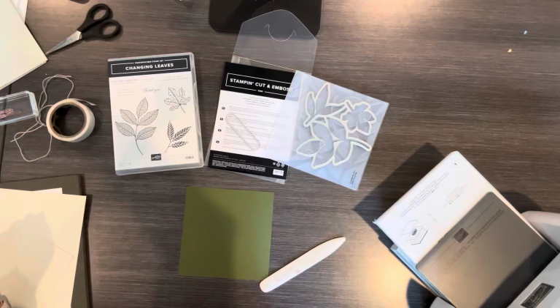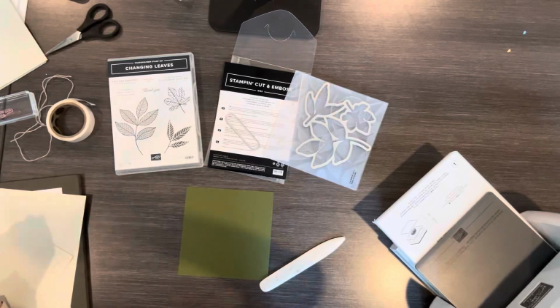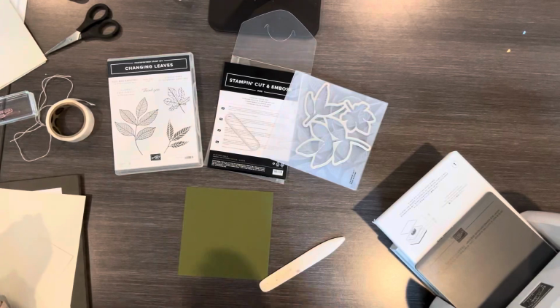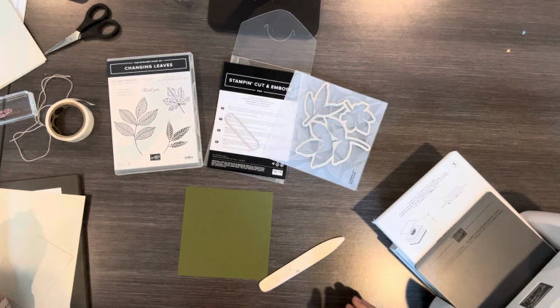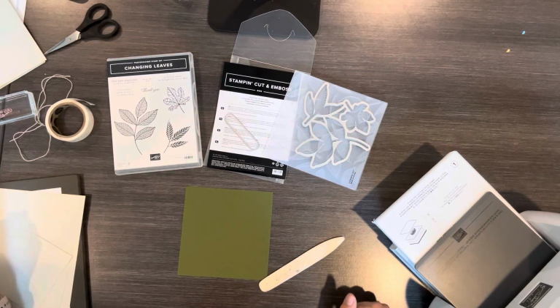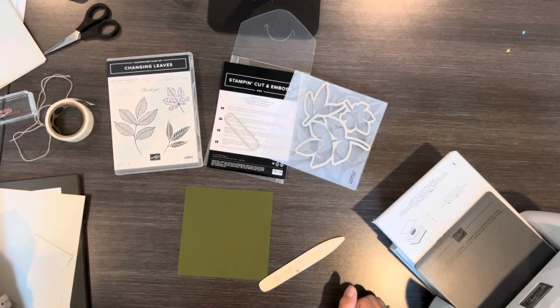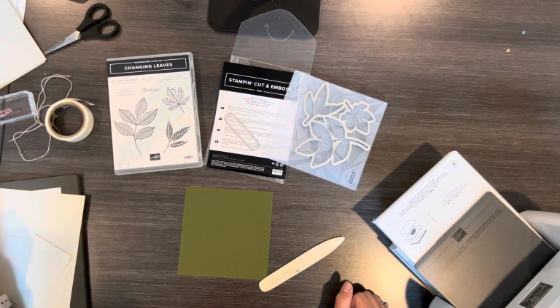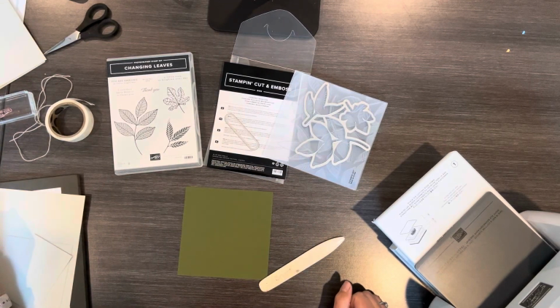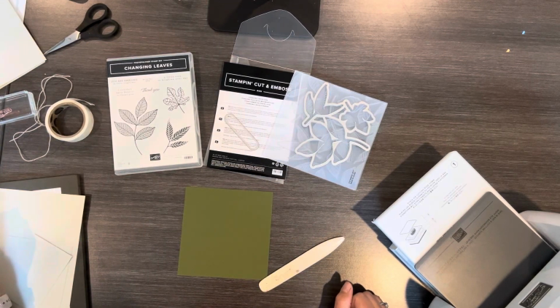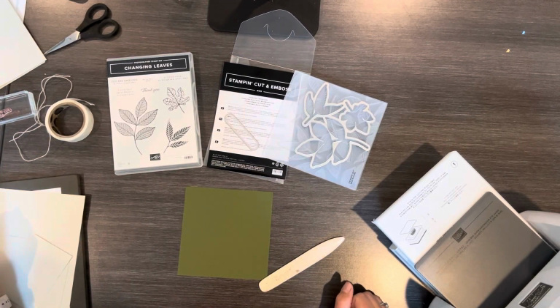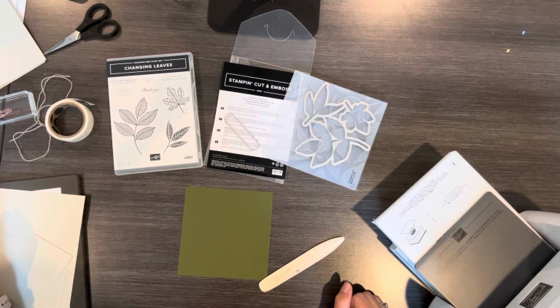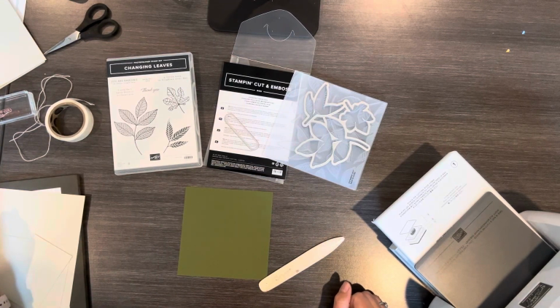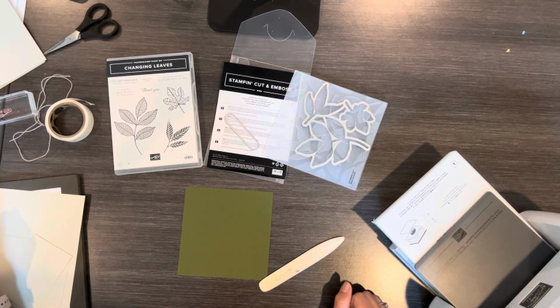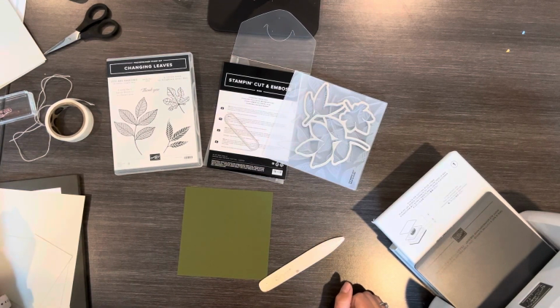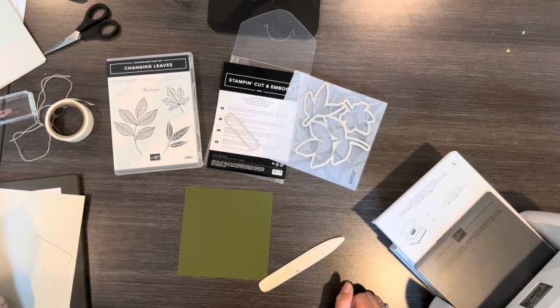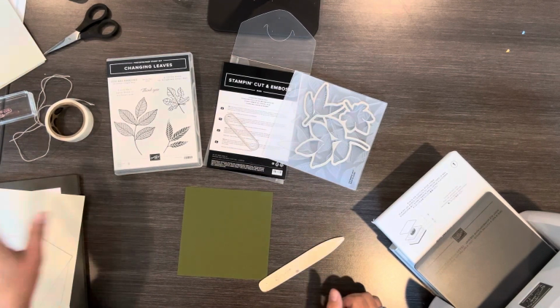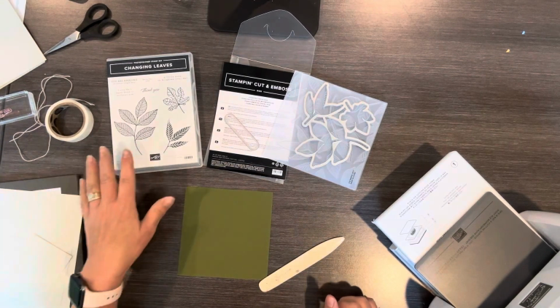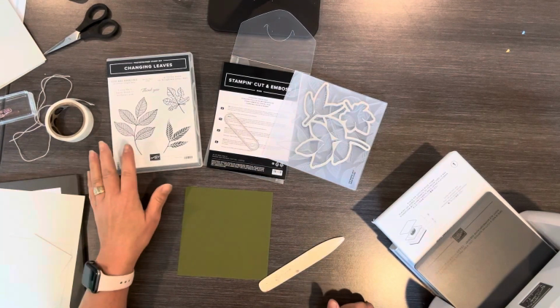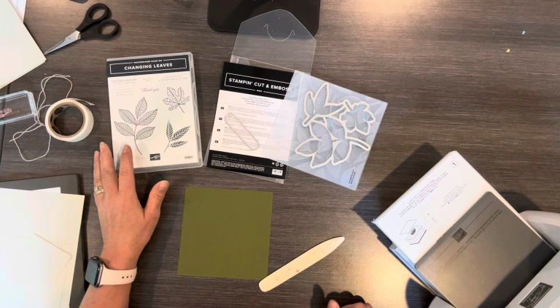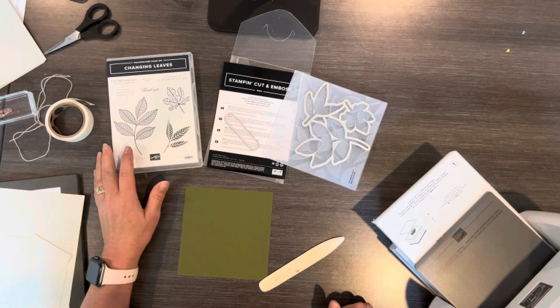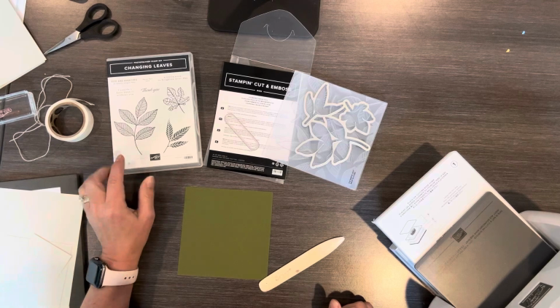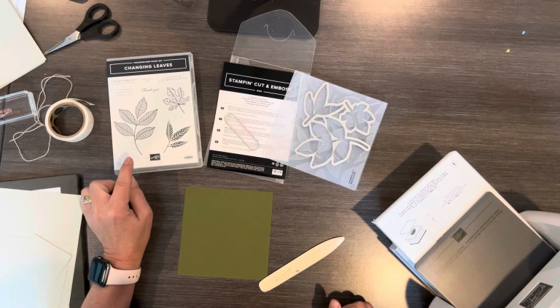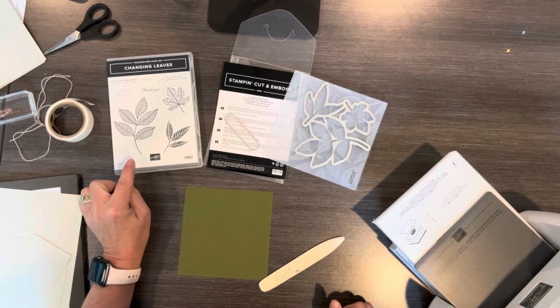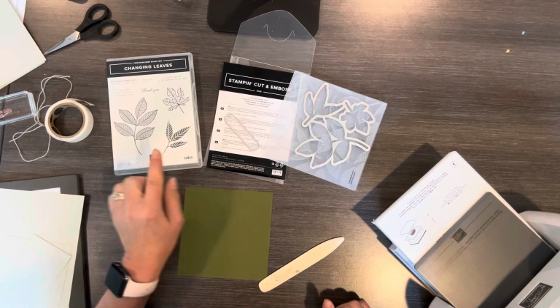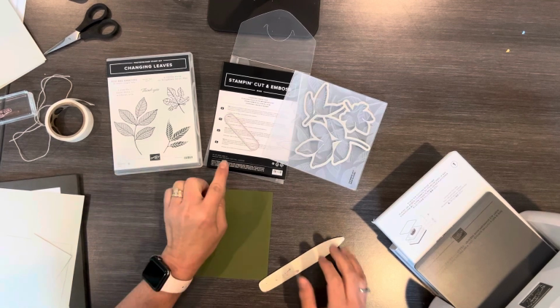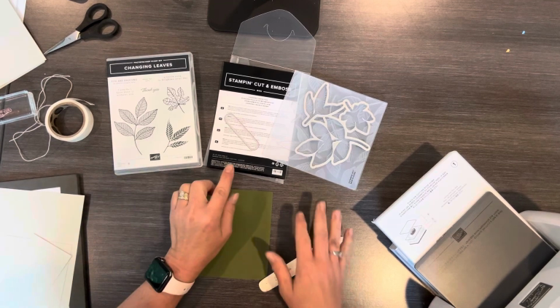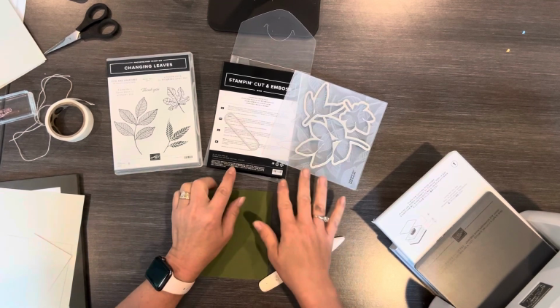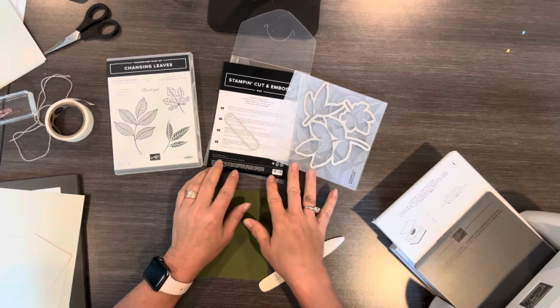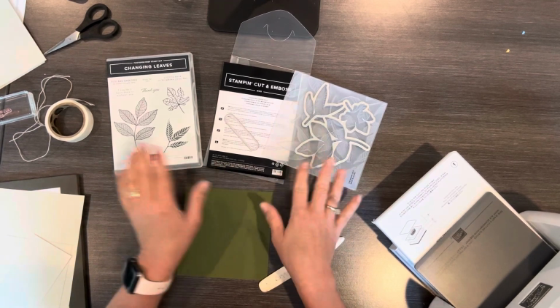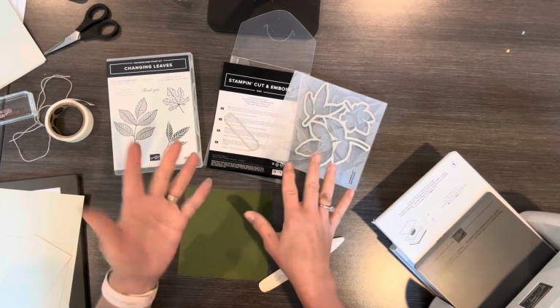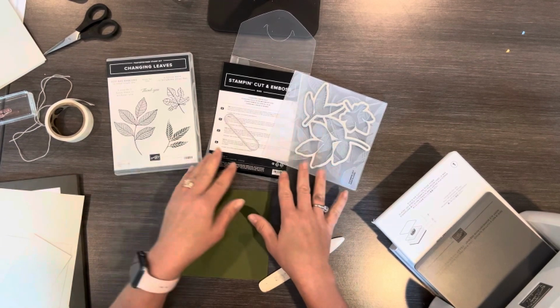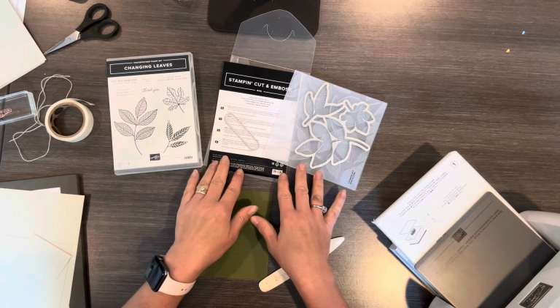Hi, this is Kristen Bryan with Stamping with Kristen. Today I want to show you a card using the Changing Leaves stamp set and the bundle, actually the whole bundle.